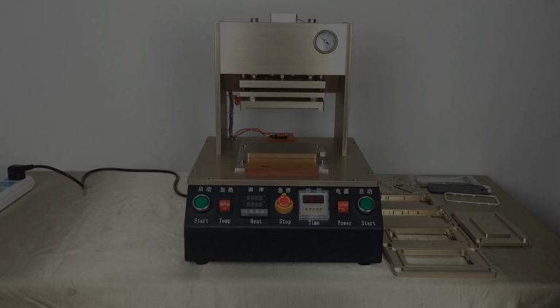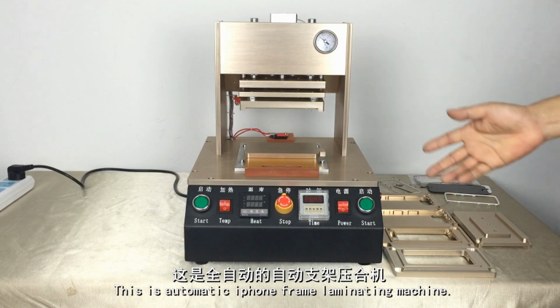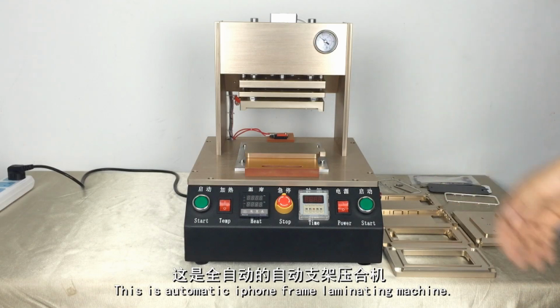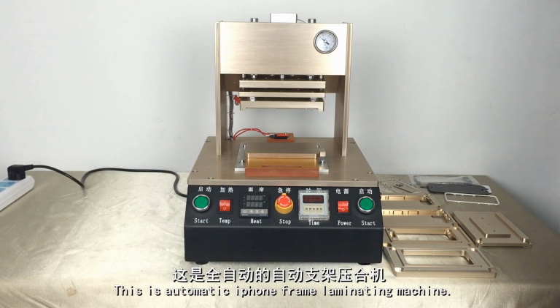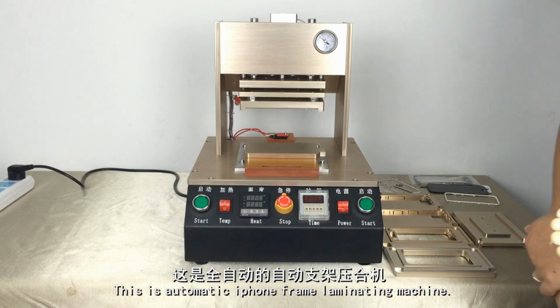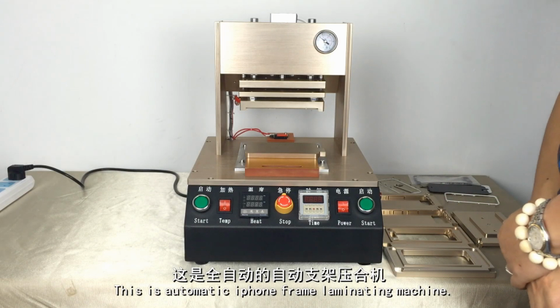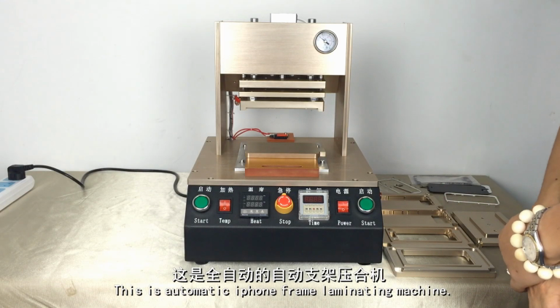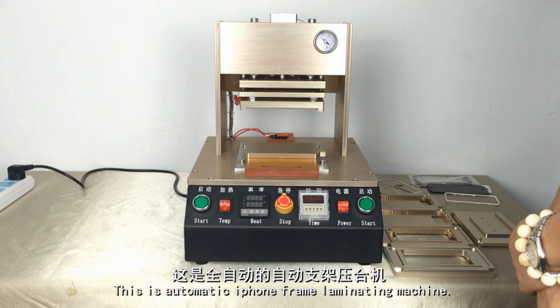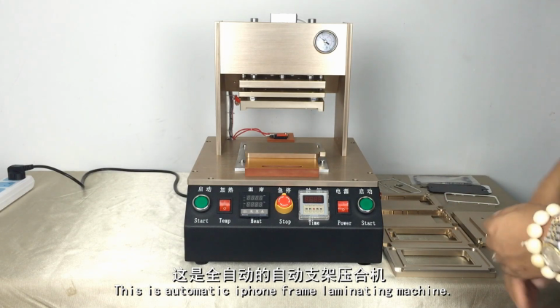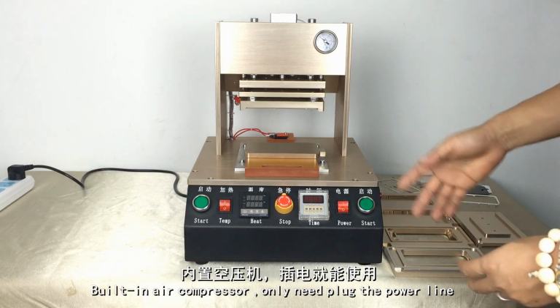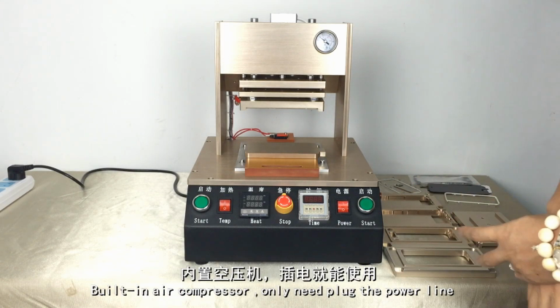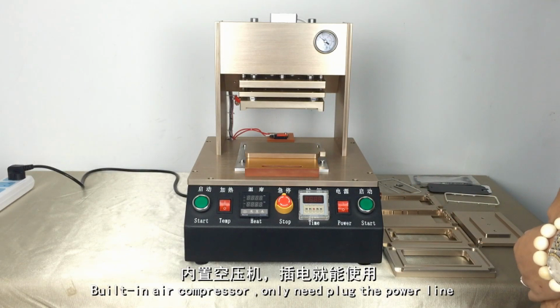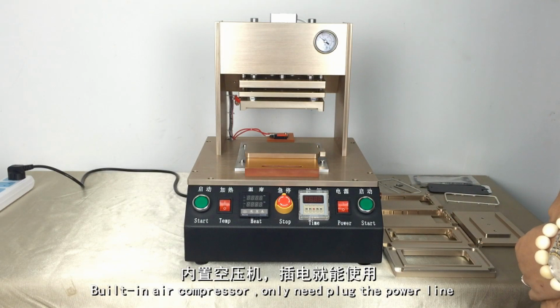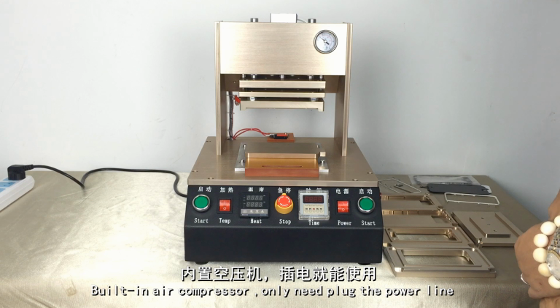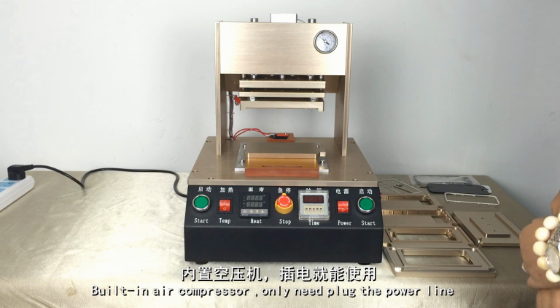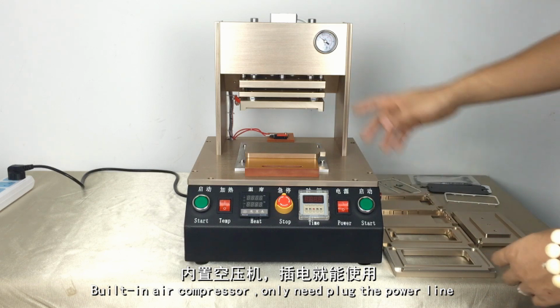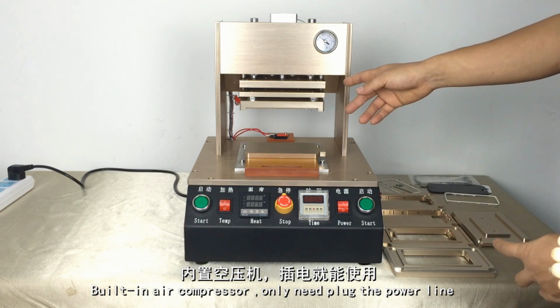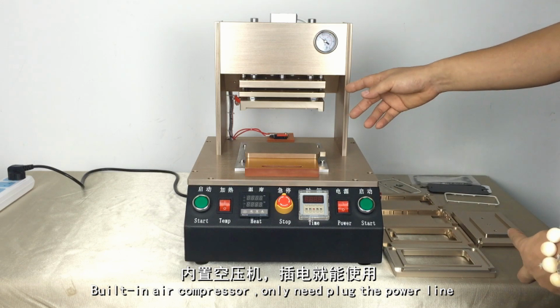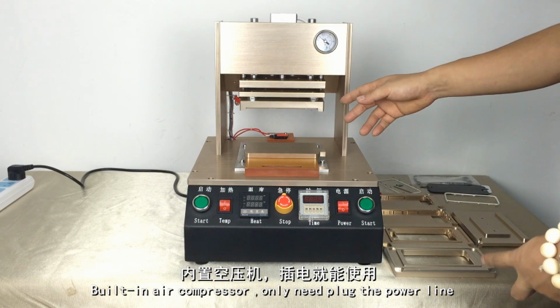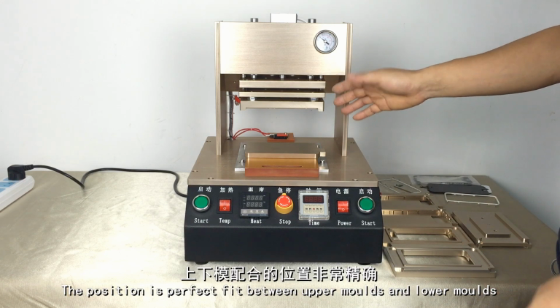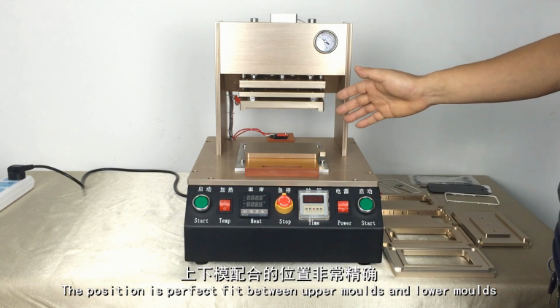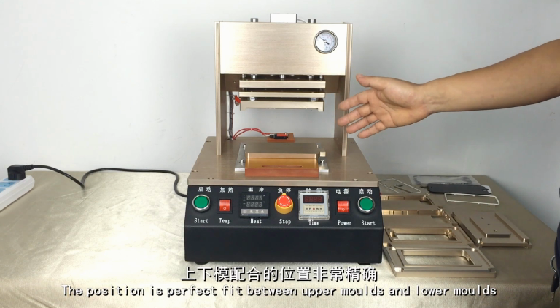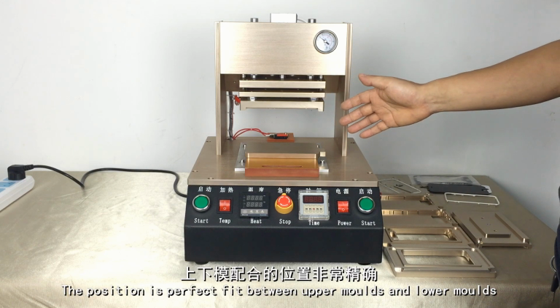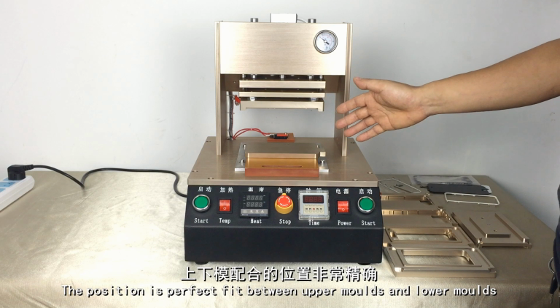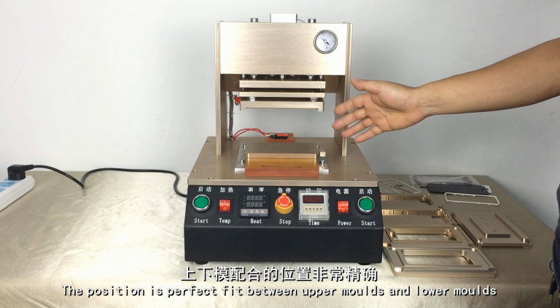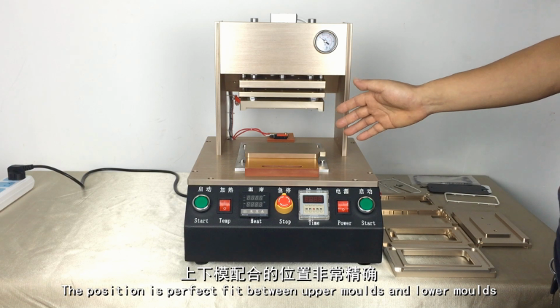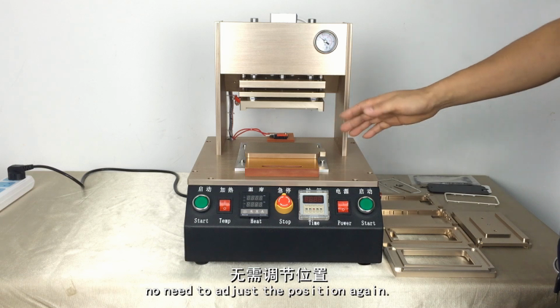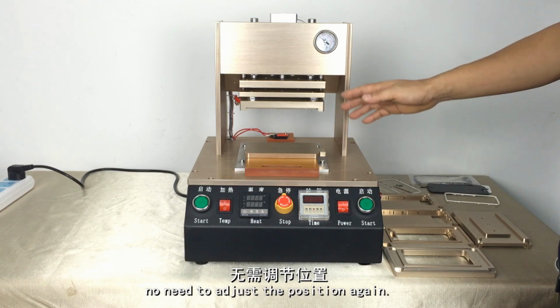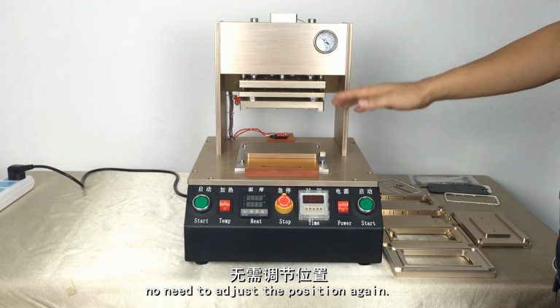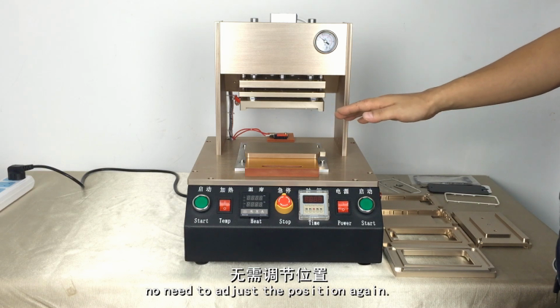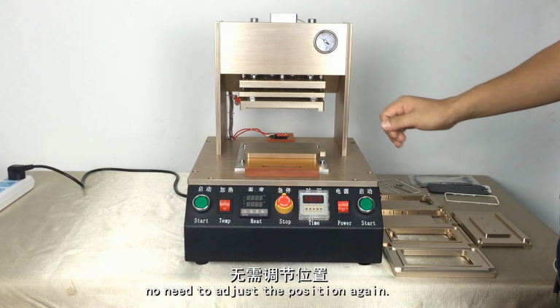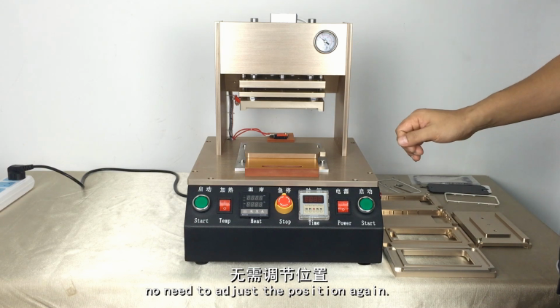This is Automotico, an iPhone laminating machine. Building air compressor, only need to plug the power line. The position is a perfect fit between up mode and low mode. No need to adjust the position again.